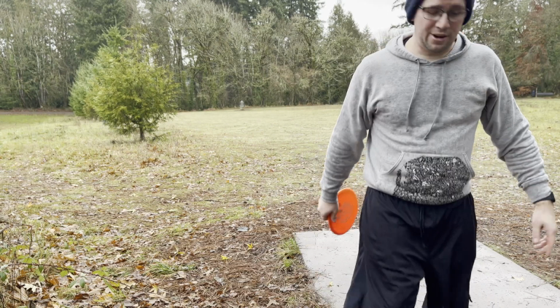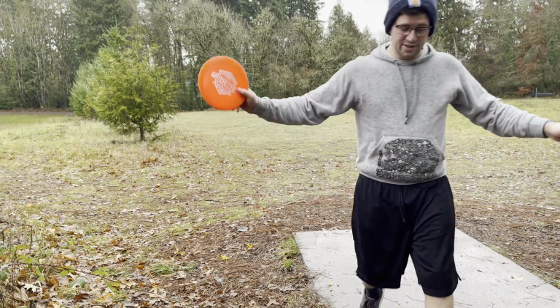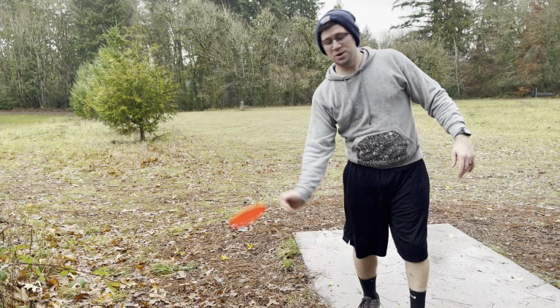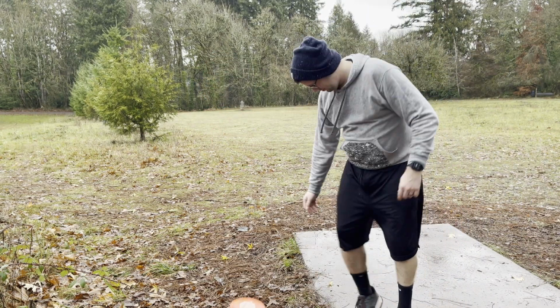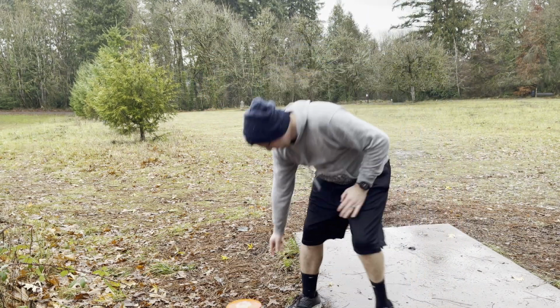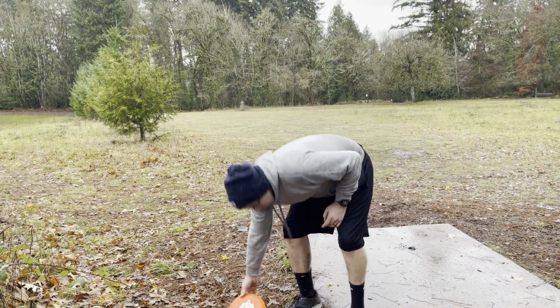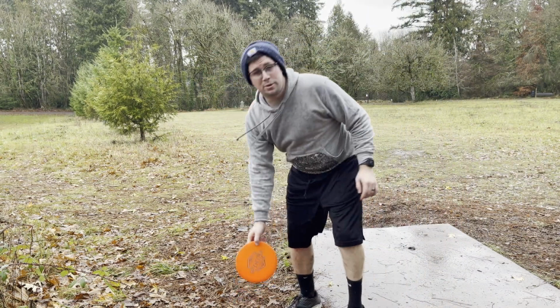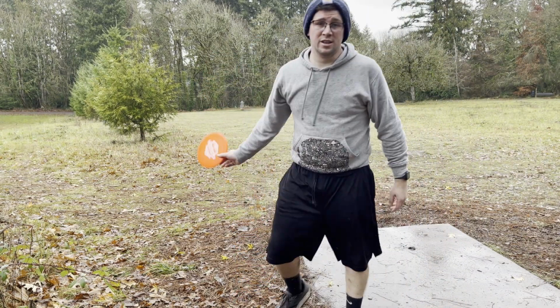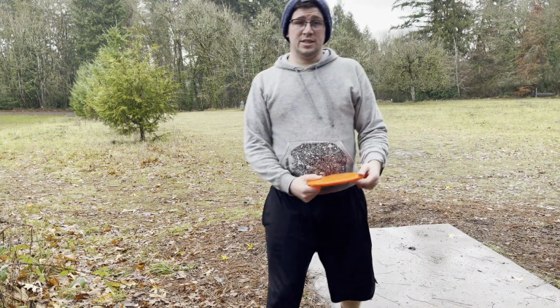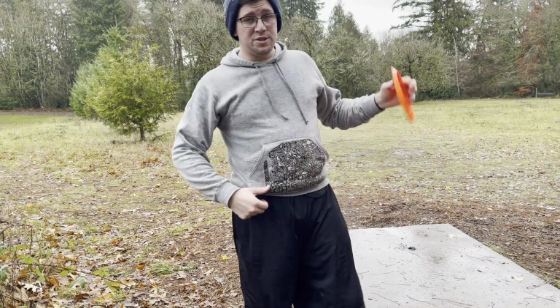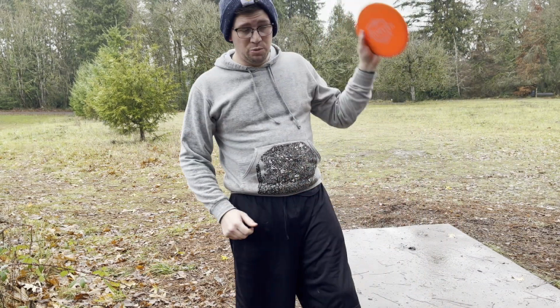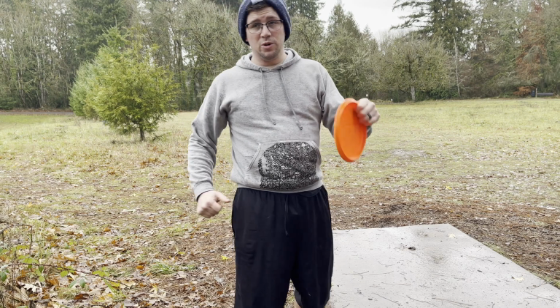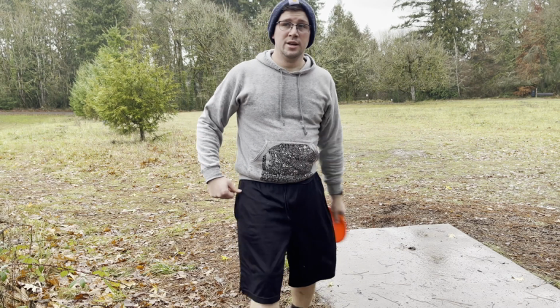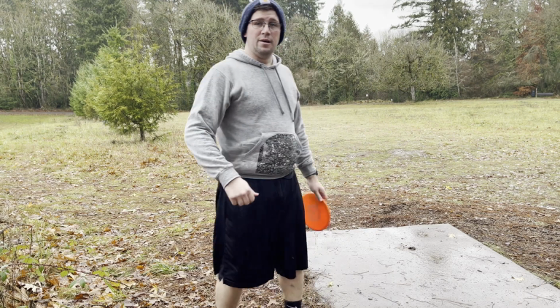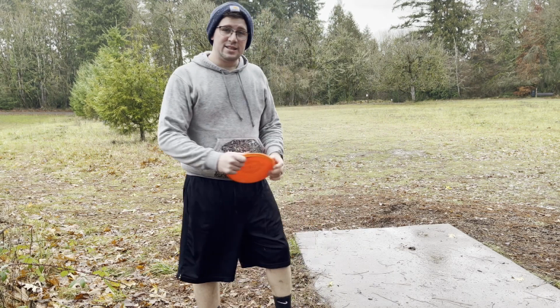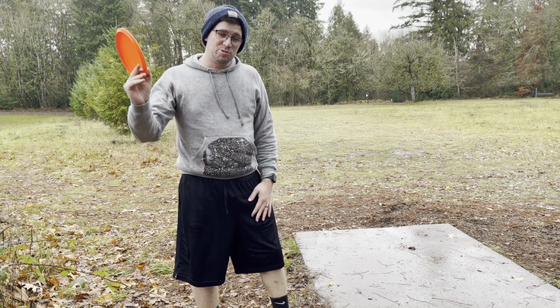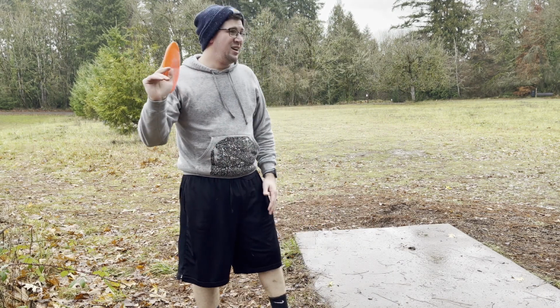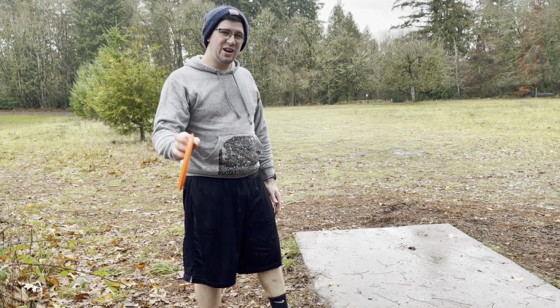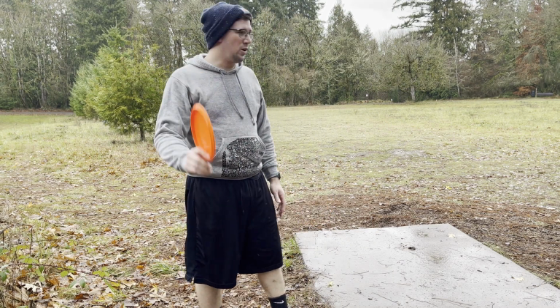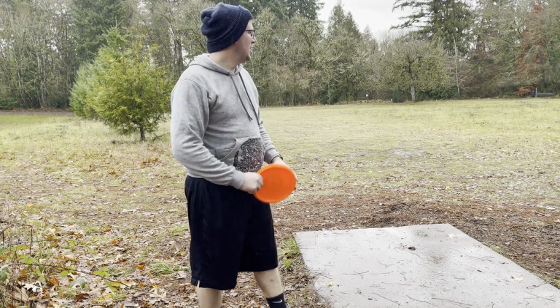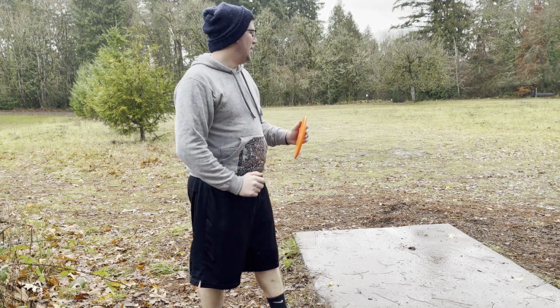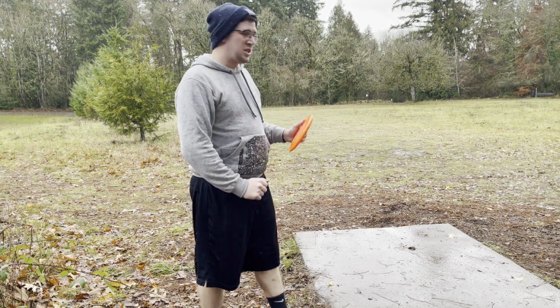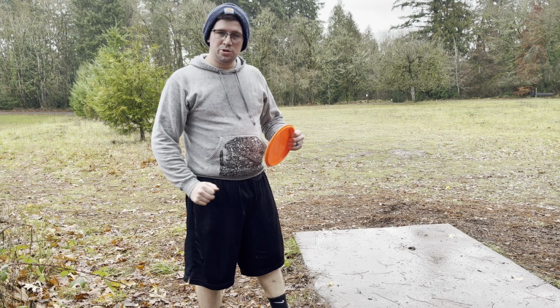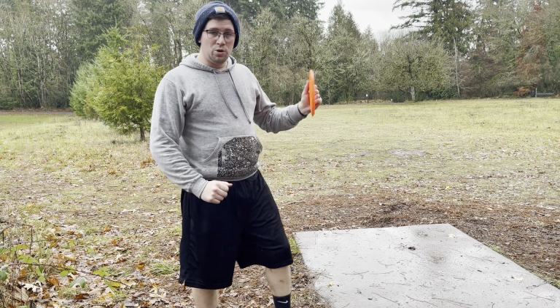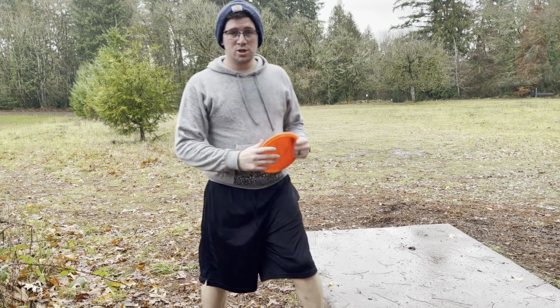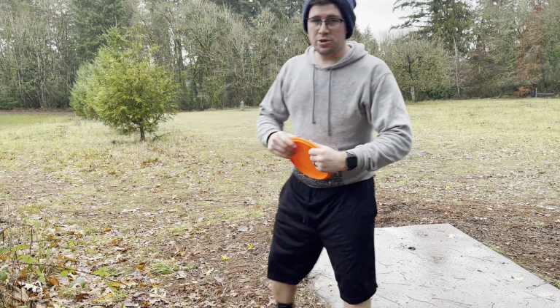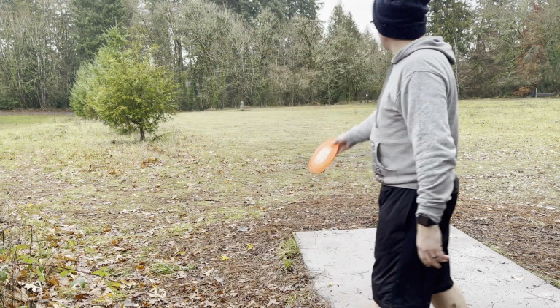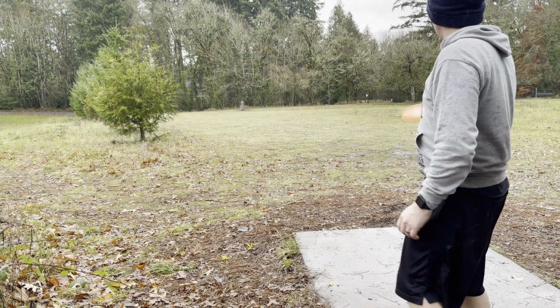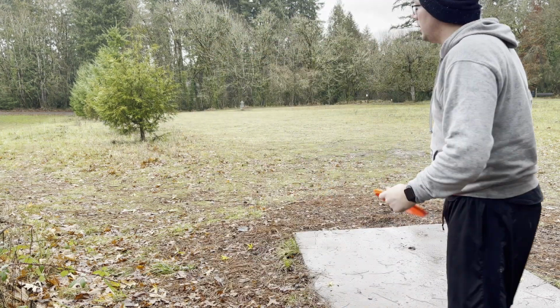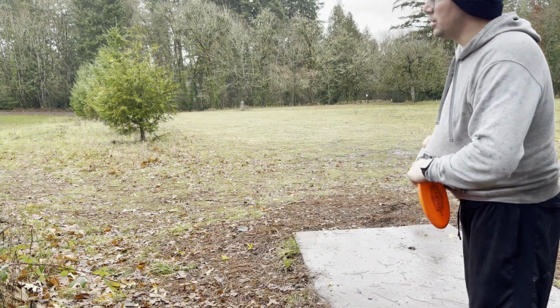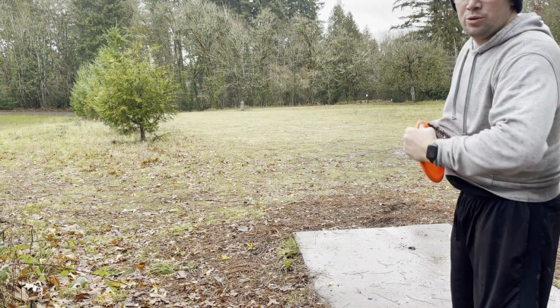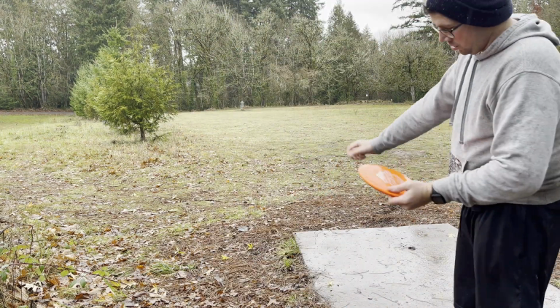We are out here at the wonderful Memorial Park disc golf course in Wilsonville, Oregon. This one is a very cool course. Excited to show you. Hole number one, 230 feet. Great shot out here. Great opening hole.